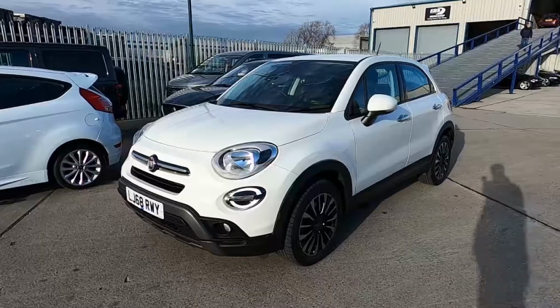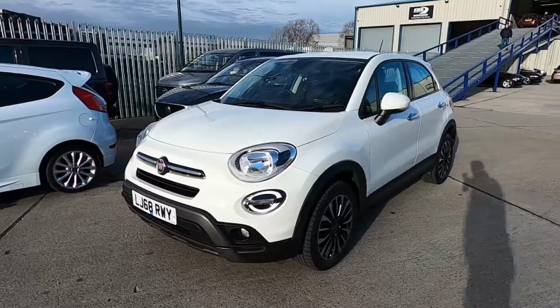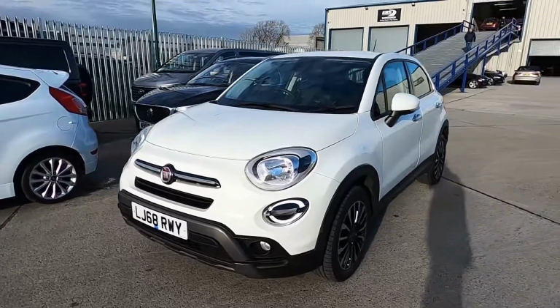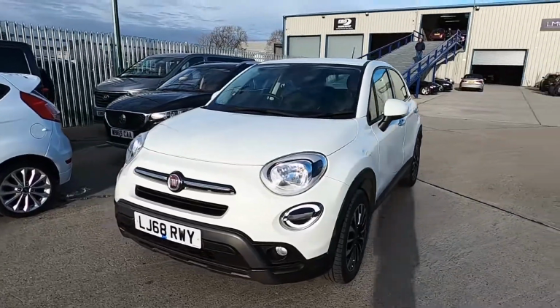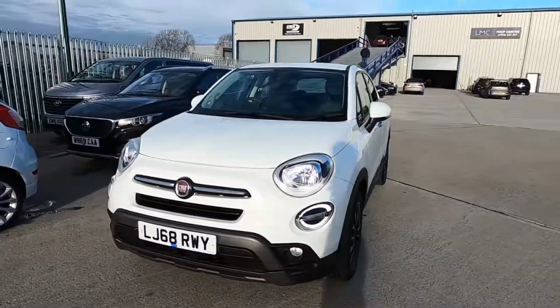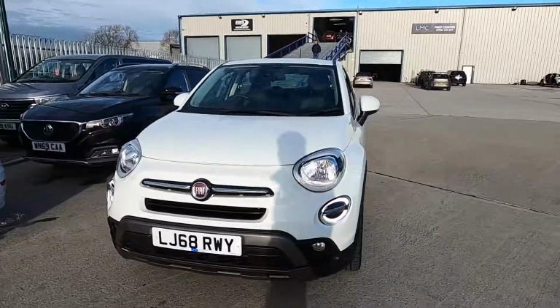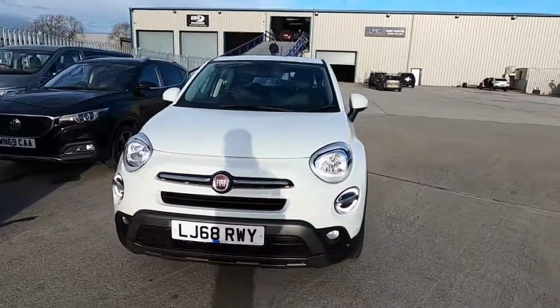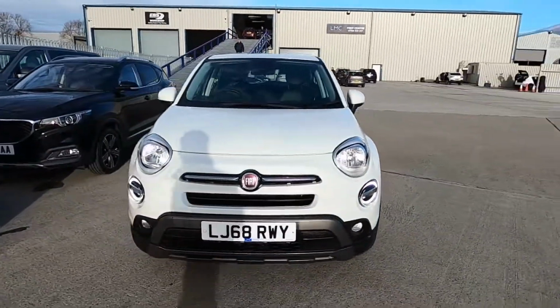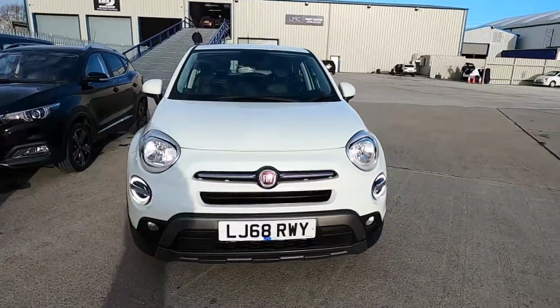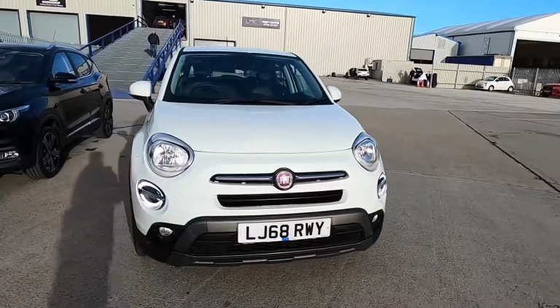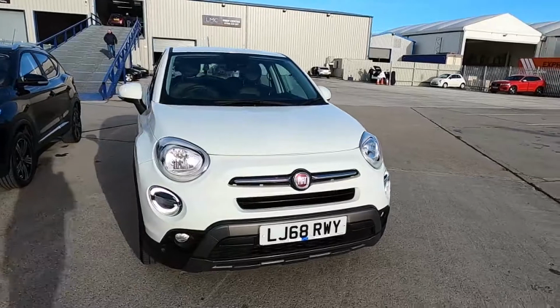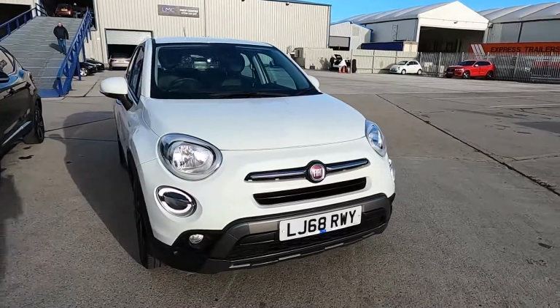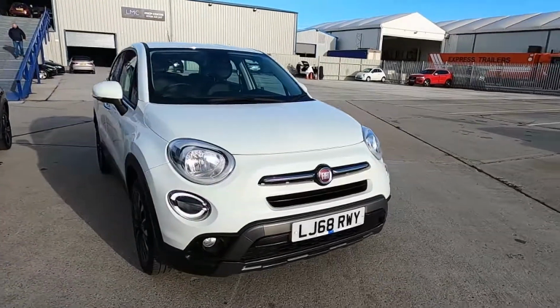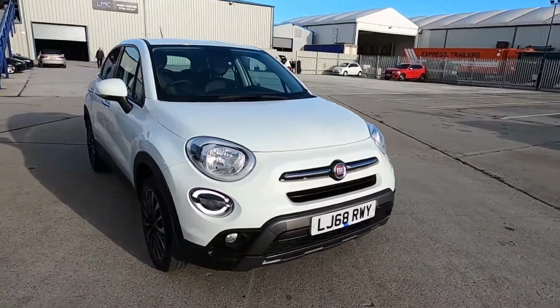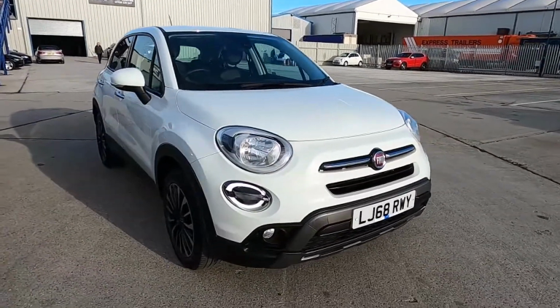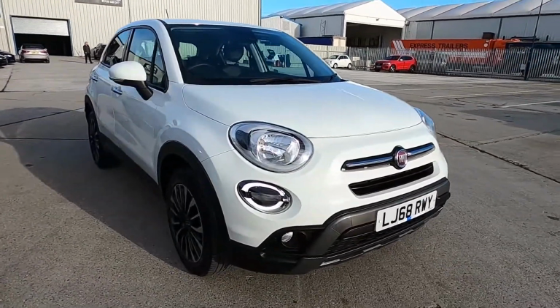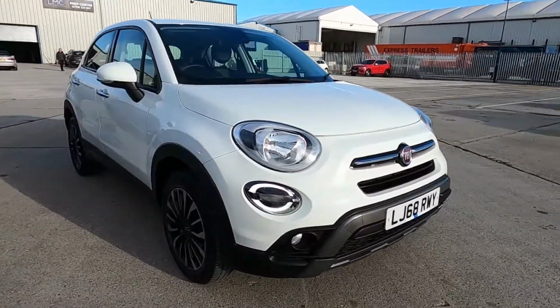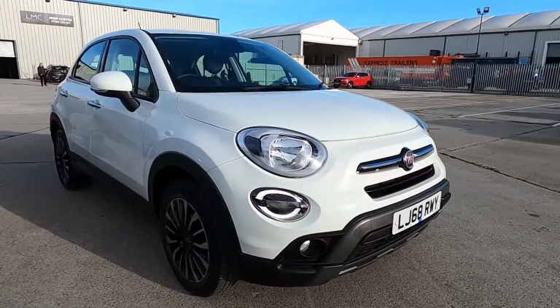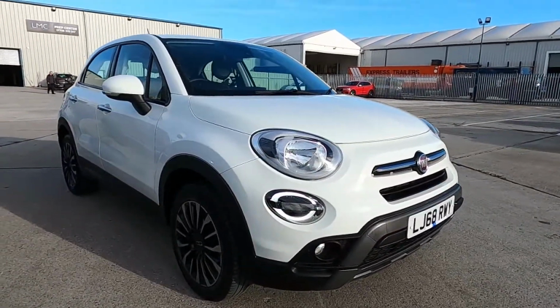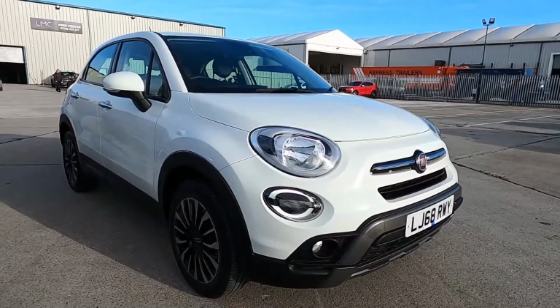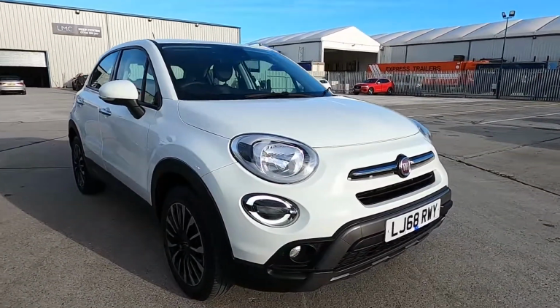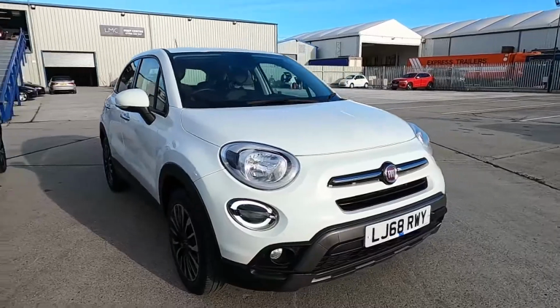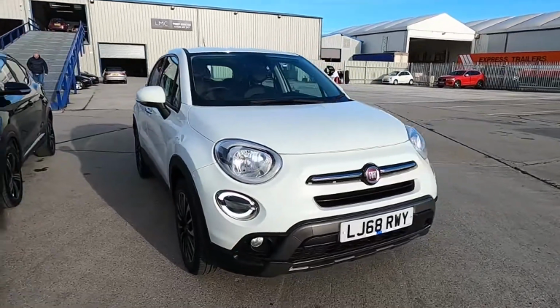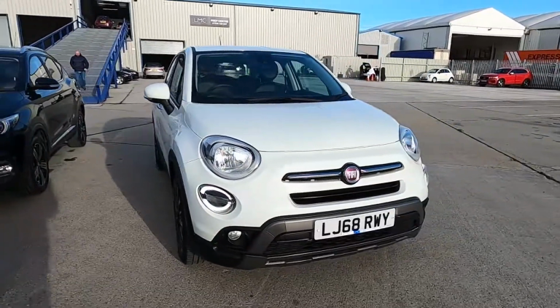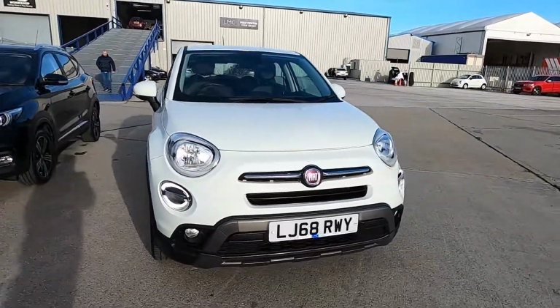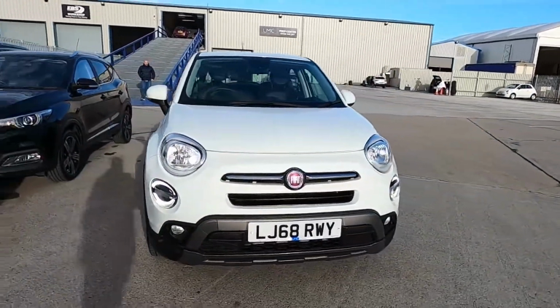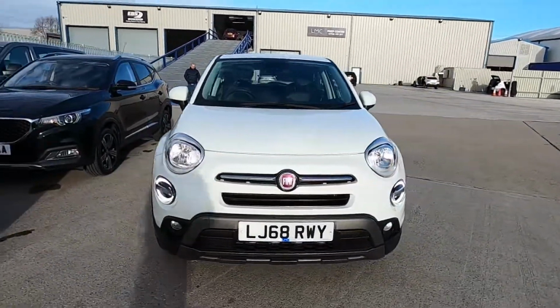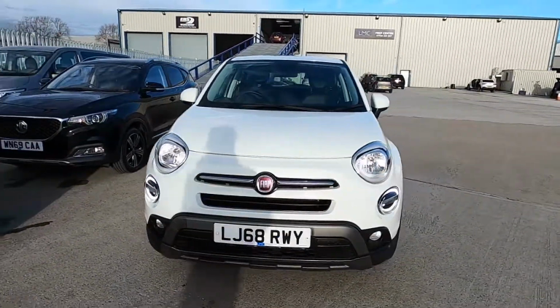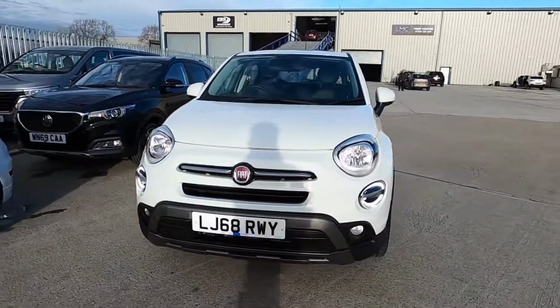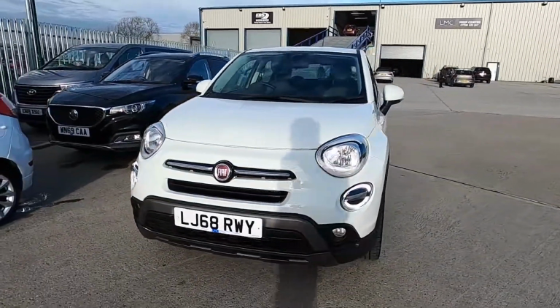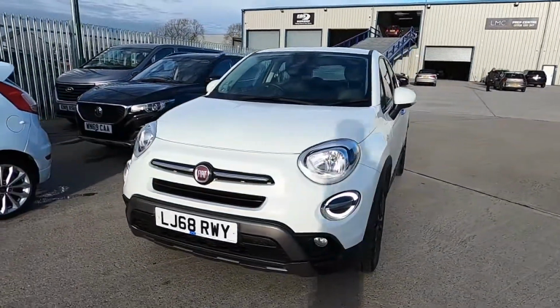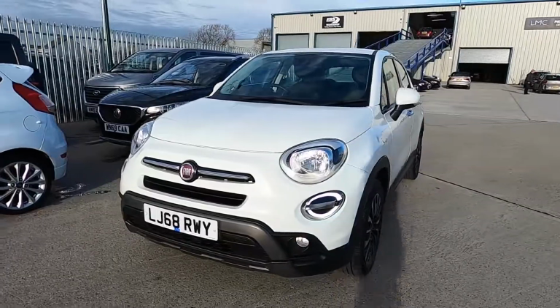Welcome to London Motor Company. My name's Sam and this is our 68 plate Fiat 500X City Cross — it's done less than 25,000 miles, and in this video I'm going to show you around the car and later on I'm going to give it a test drive.